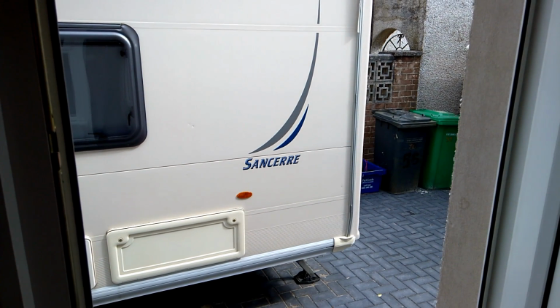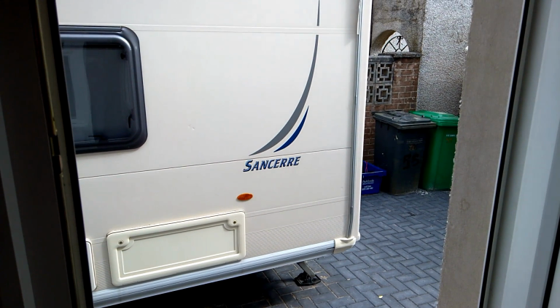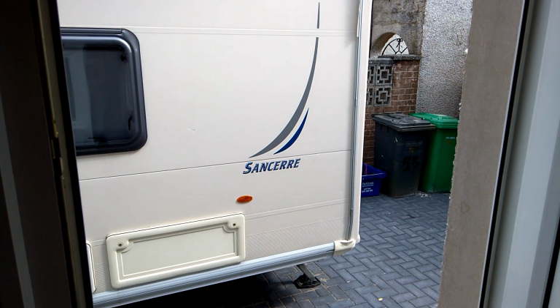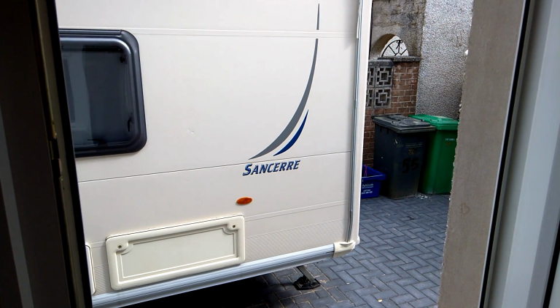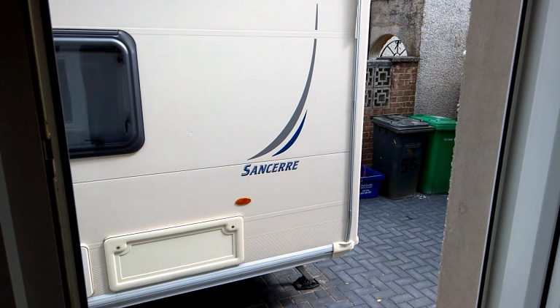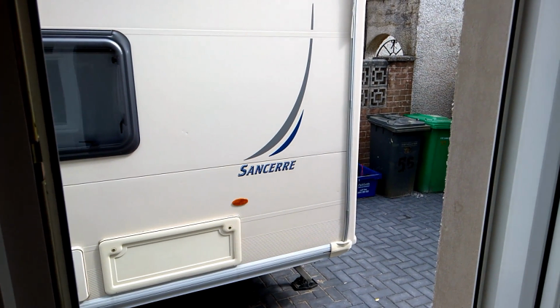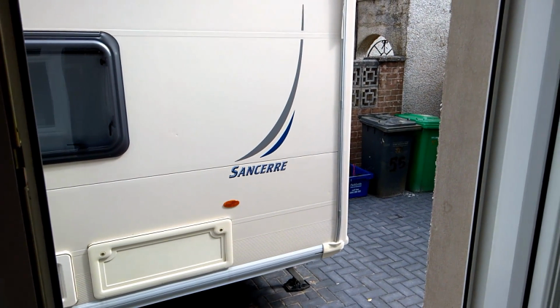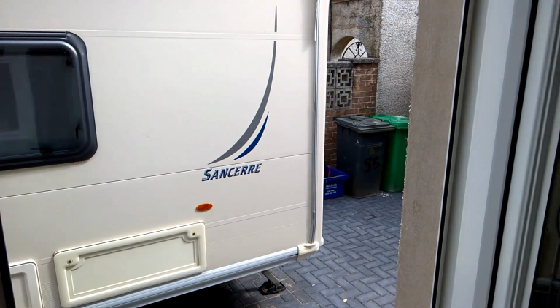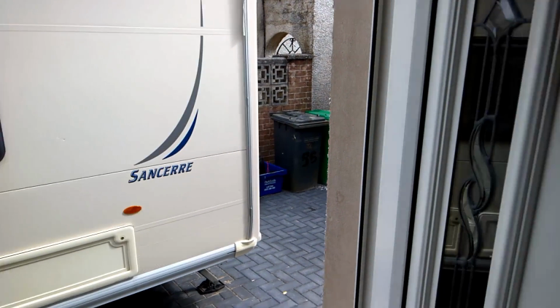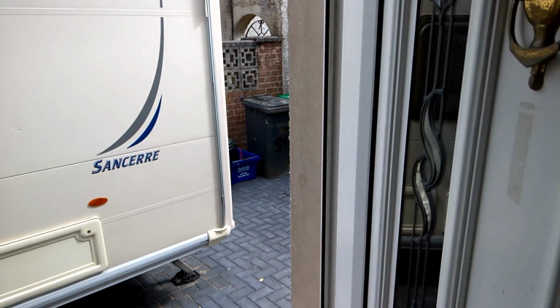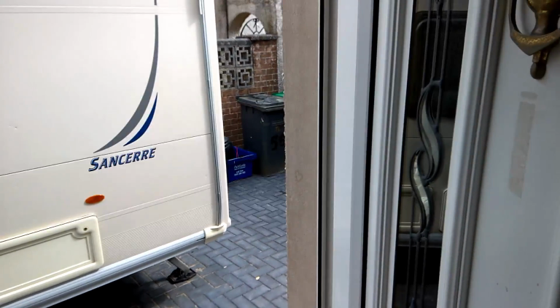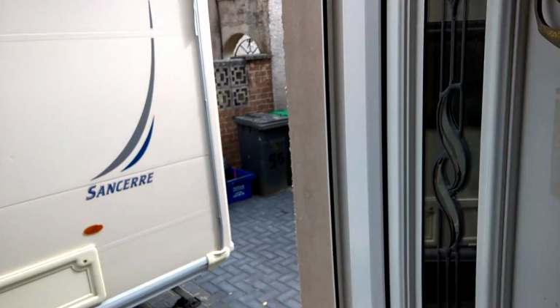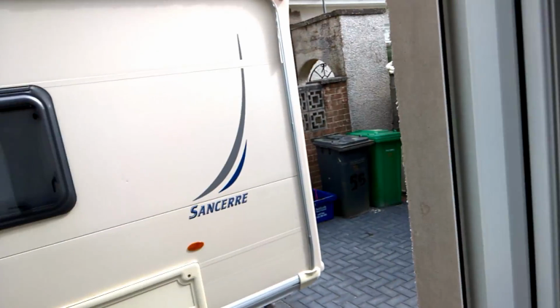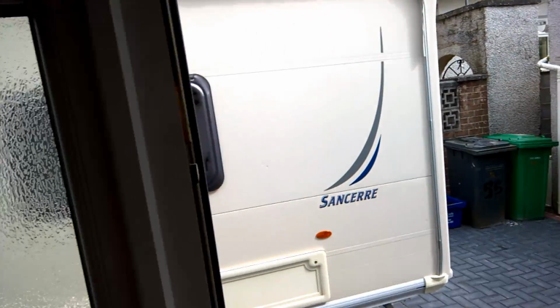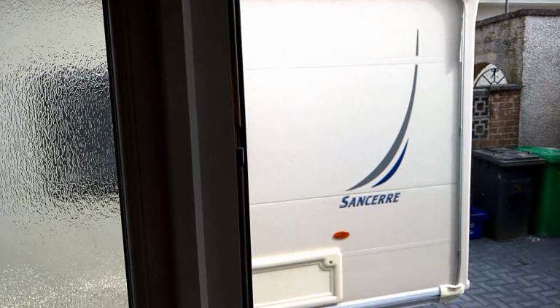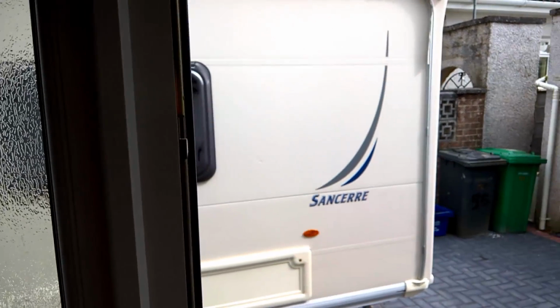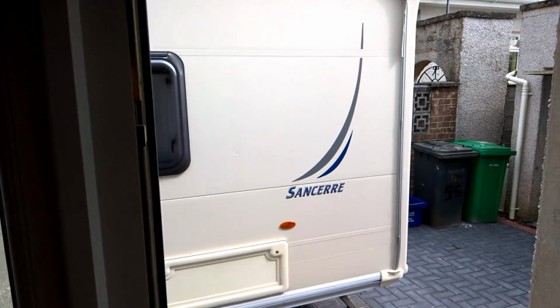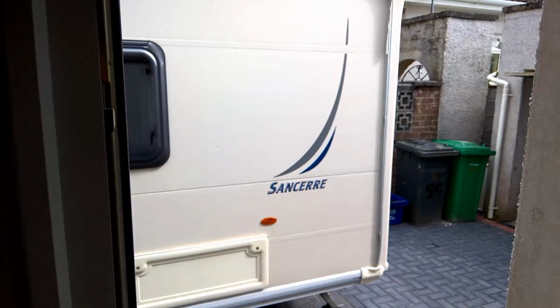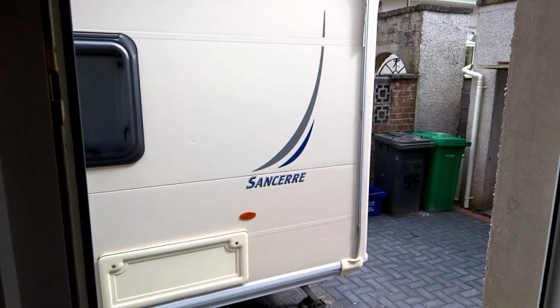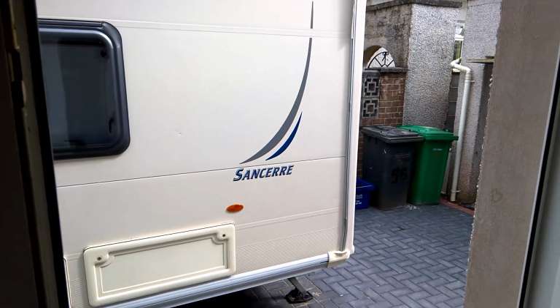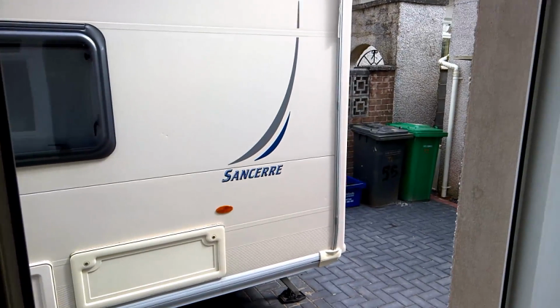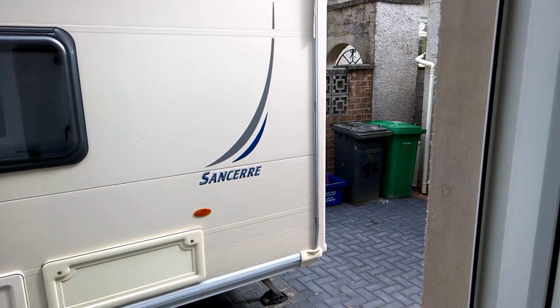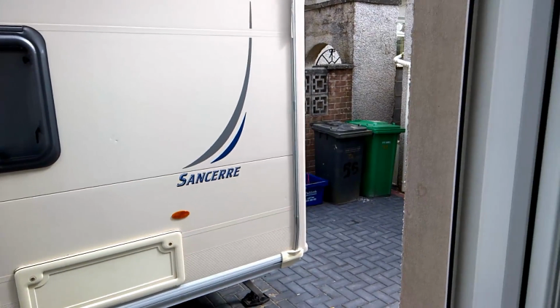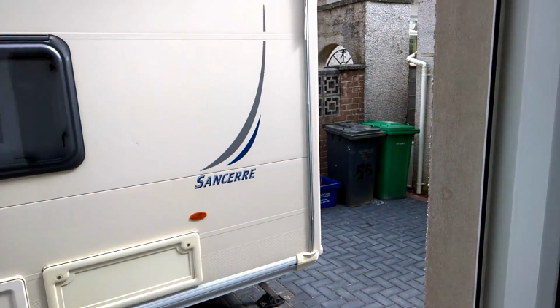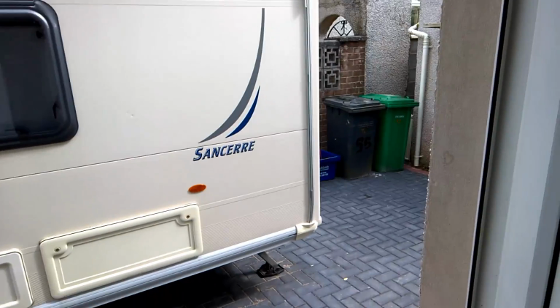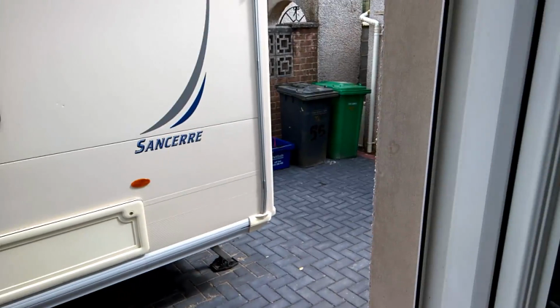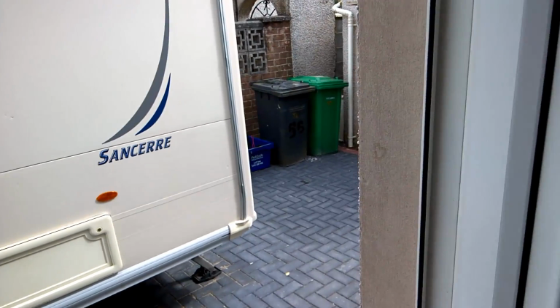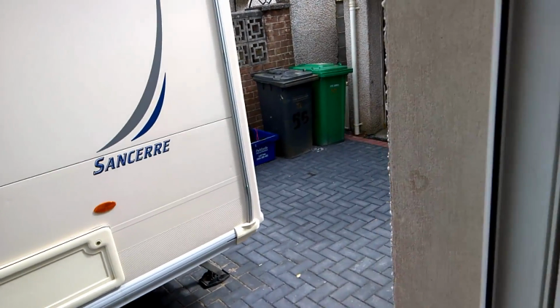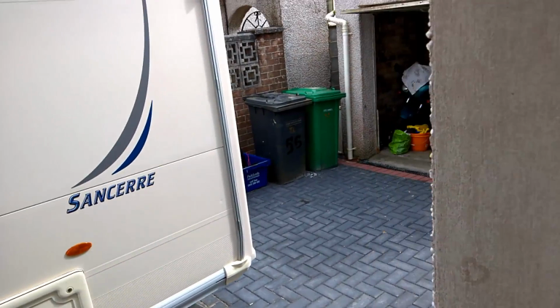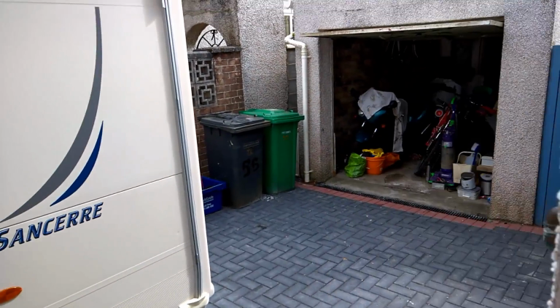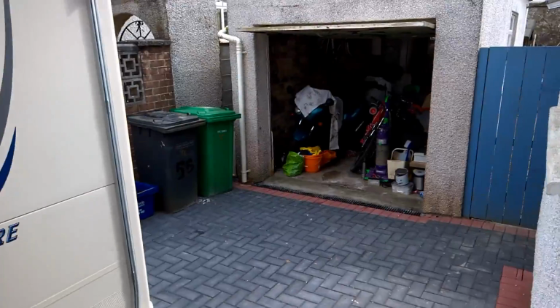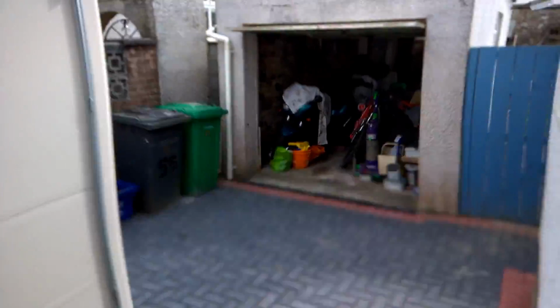This is addressable system test 2. I'm just going to be going around system testing a few random devices. I'm just going to start off in the garage.